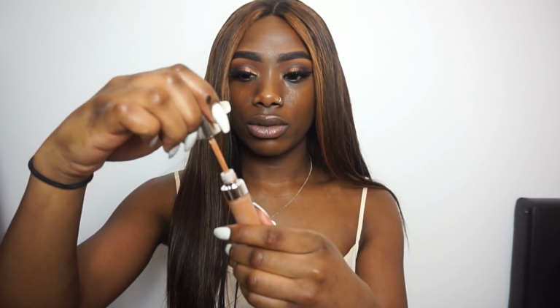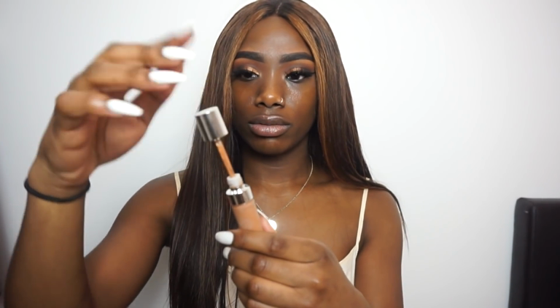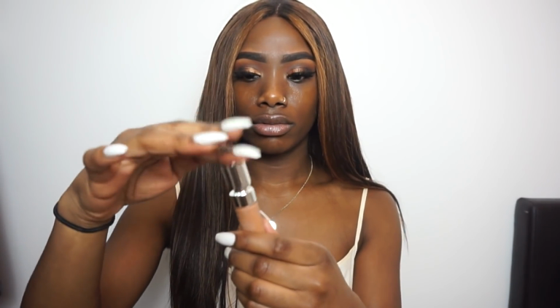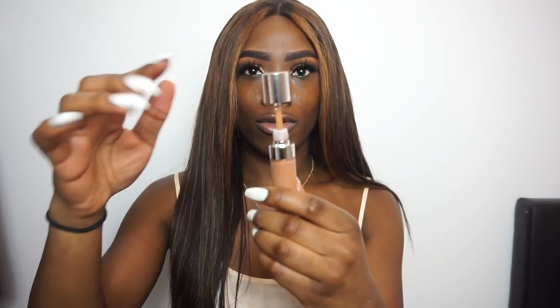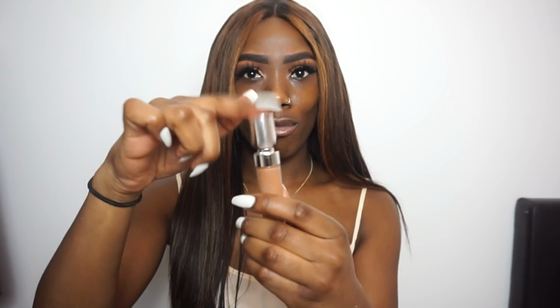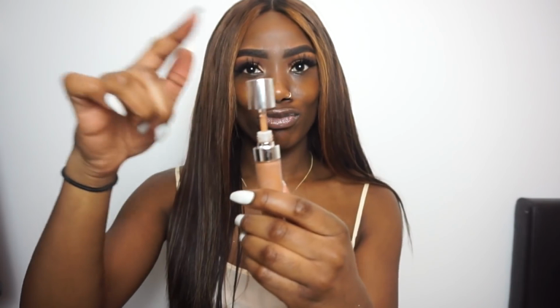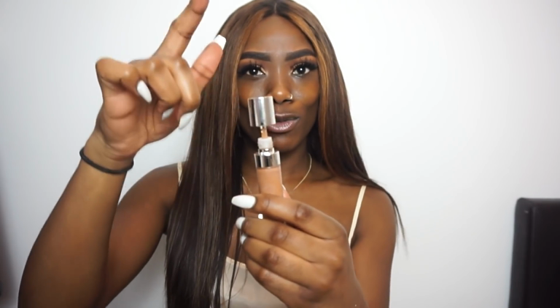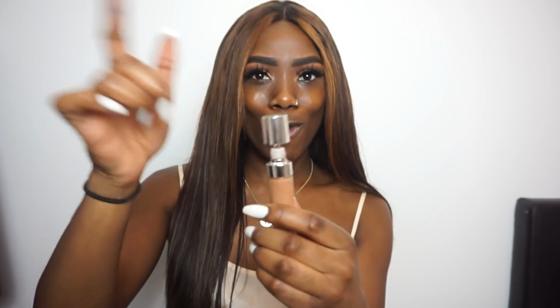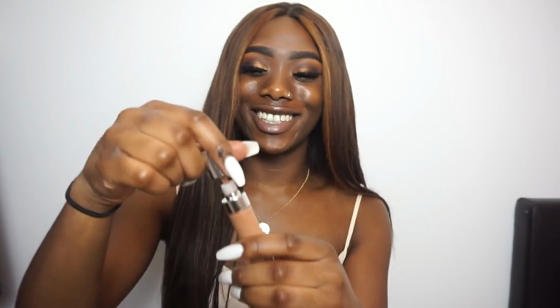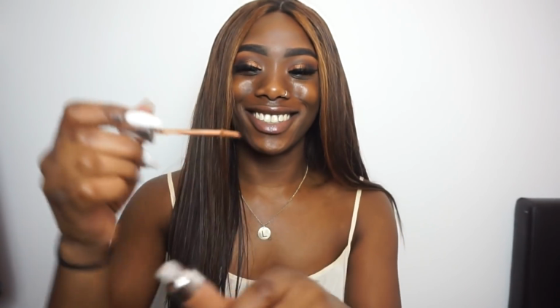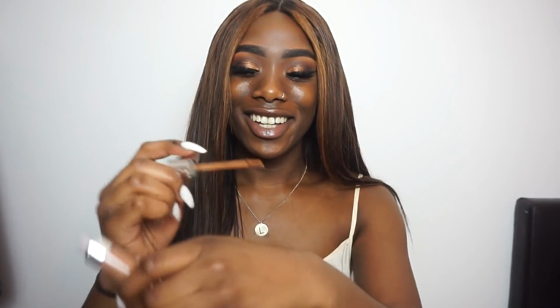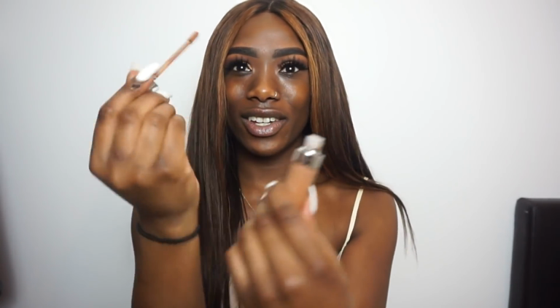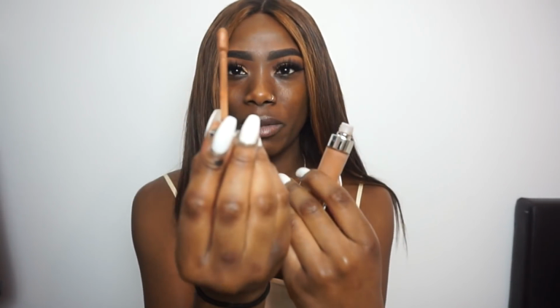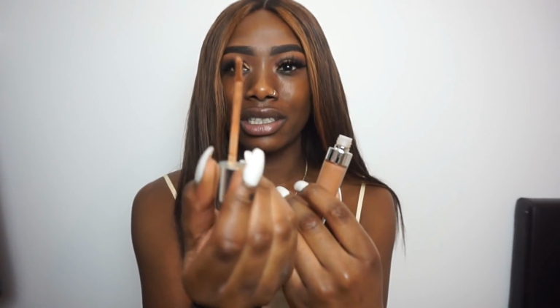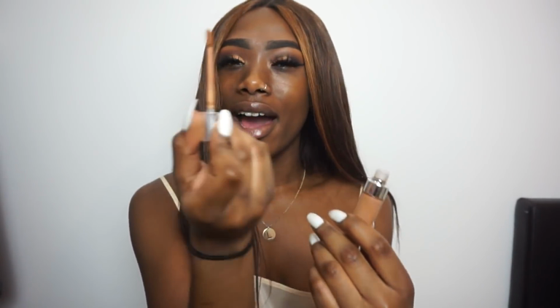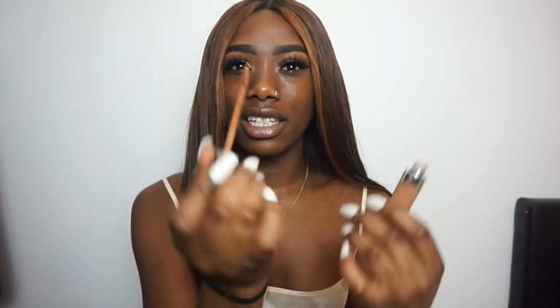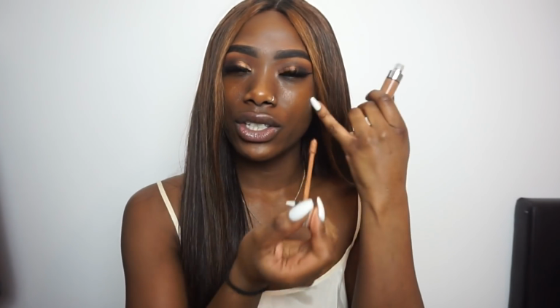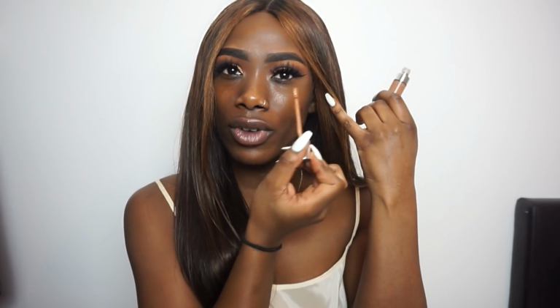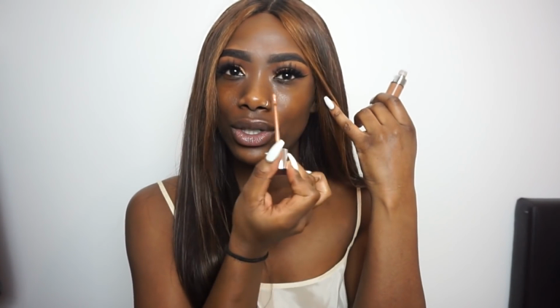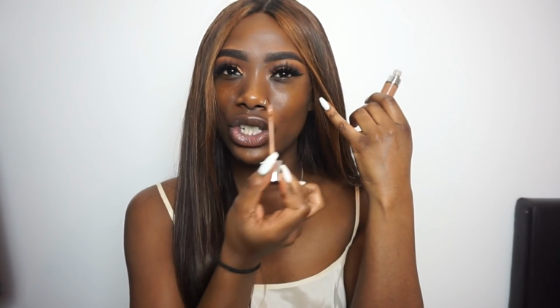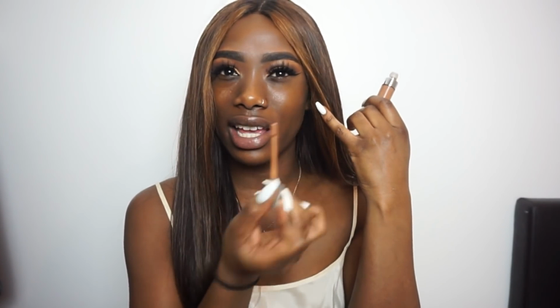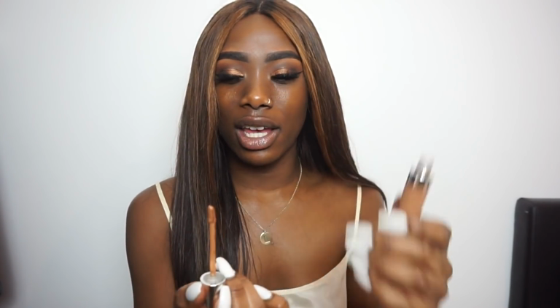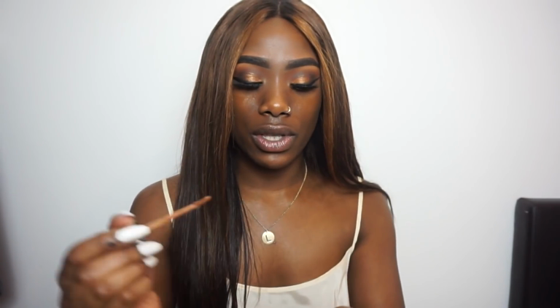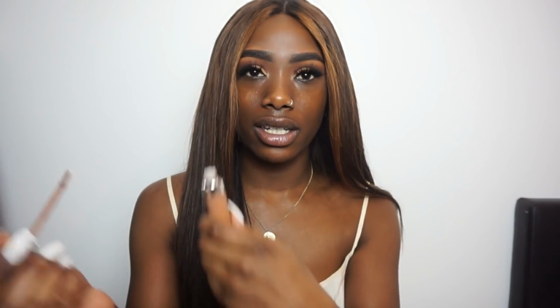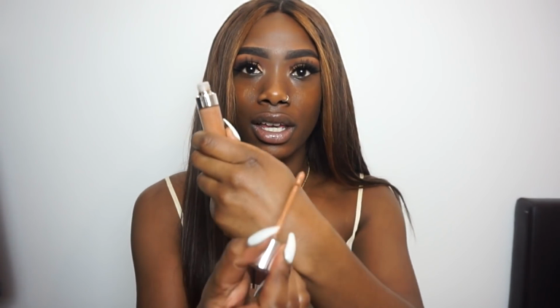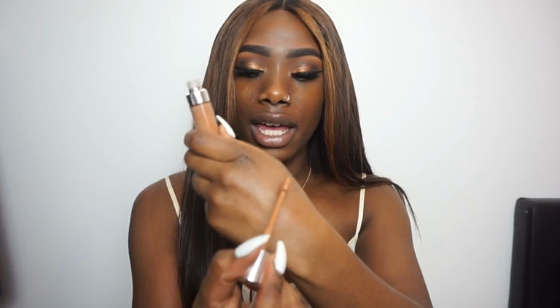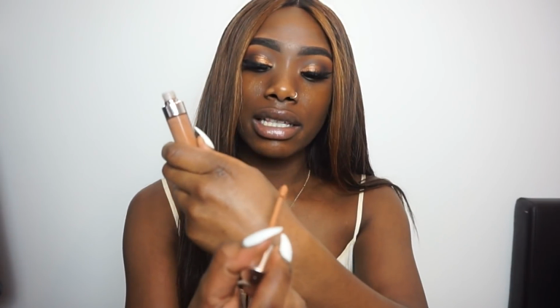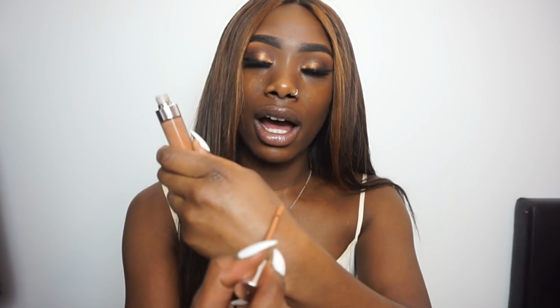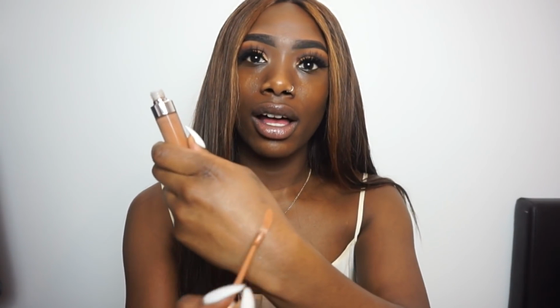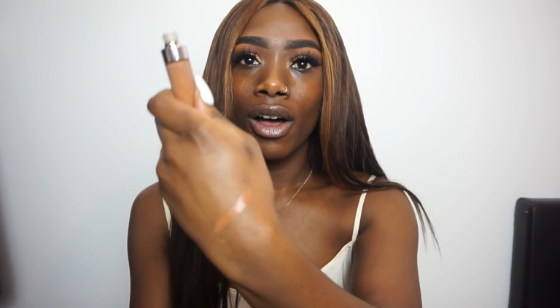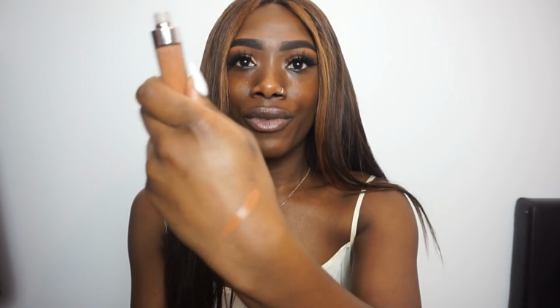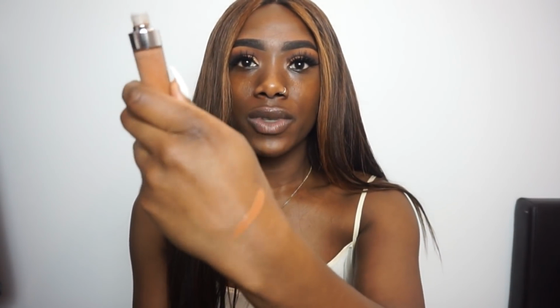I'm going to swatch this. The brush looks like this — I kind of like these brushes because they allow you to get right in there with your concealer. And this is the color of Almond.